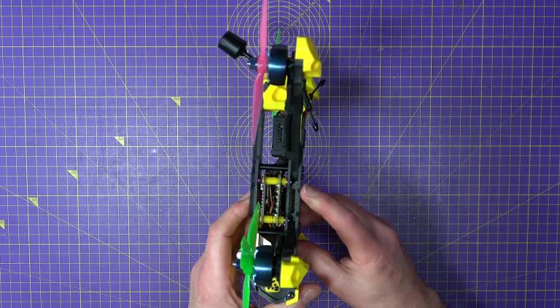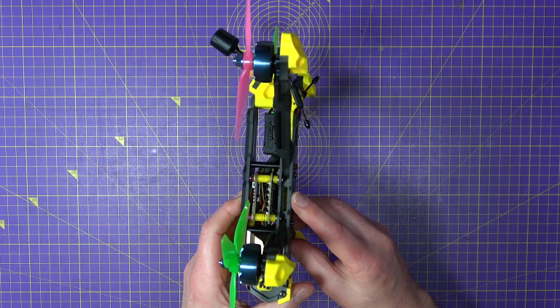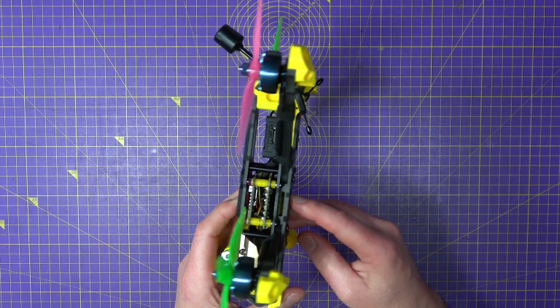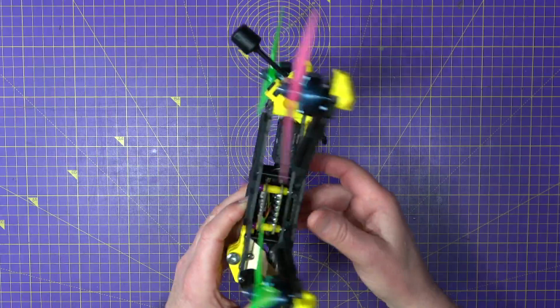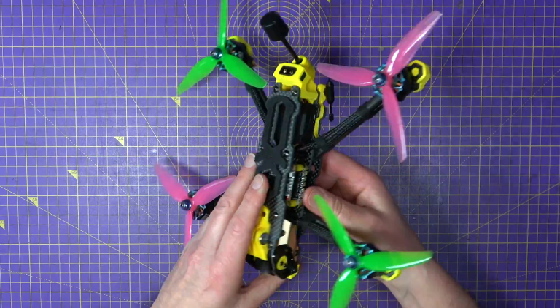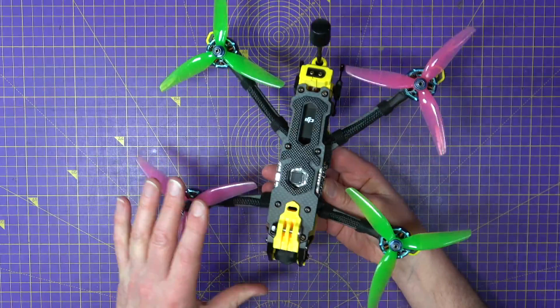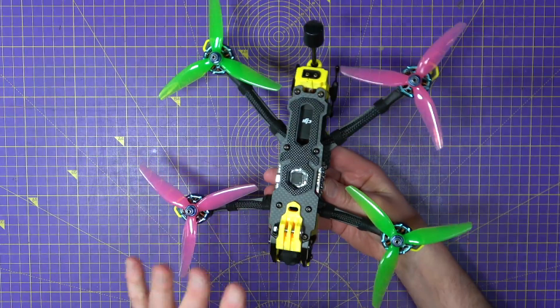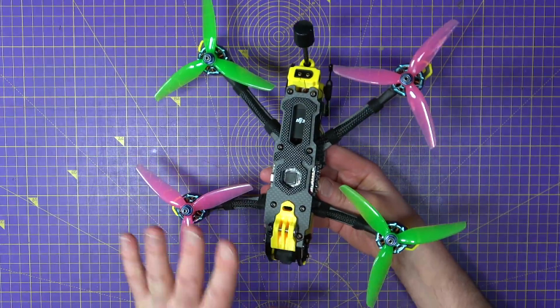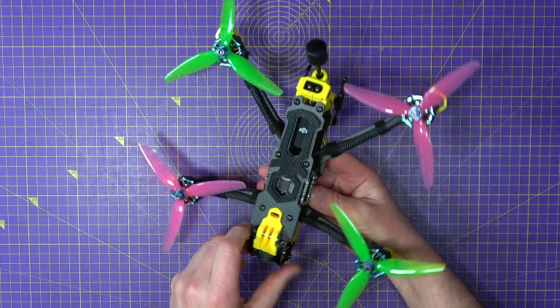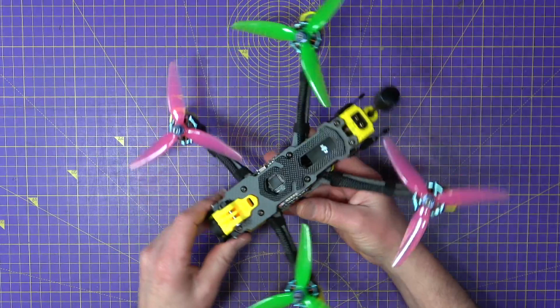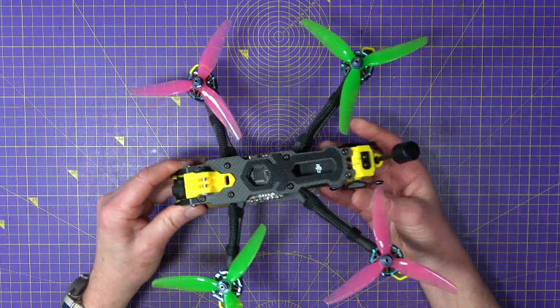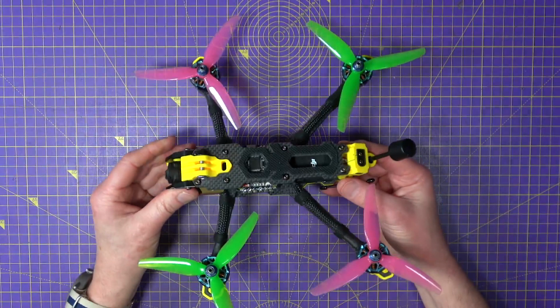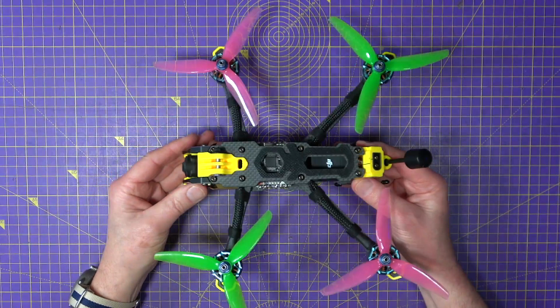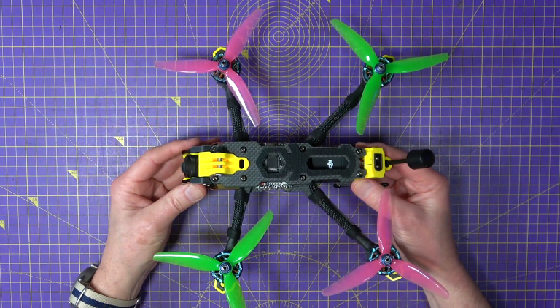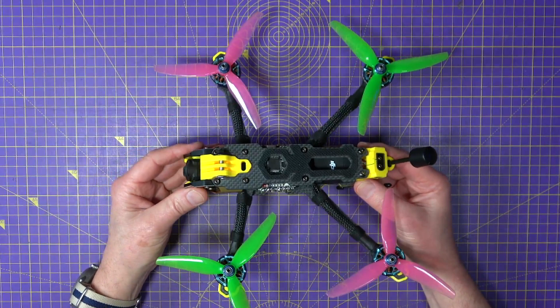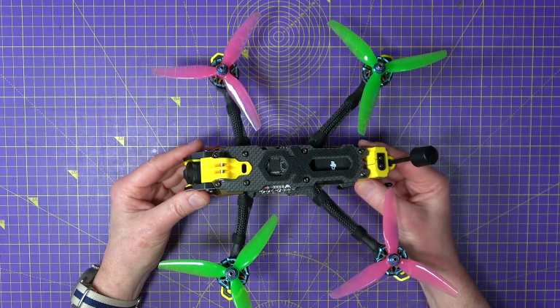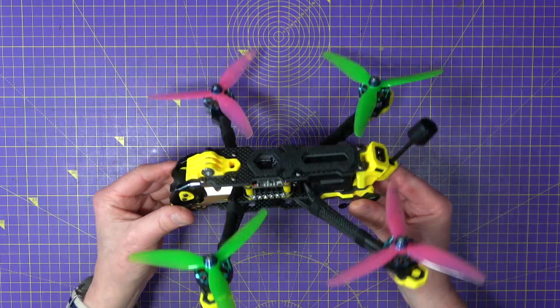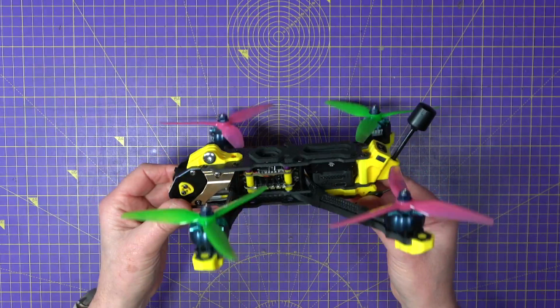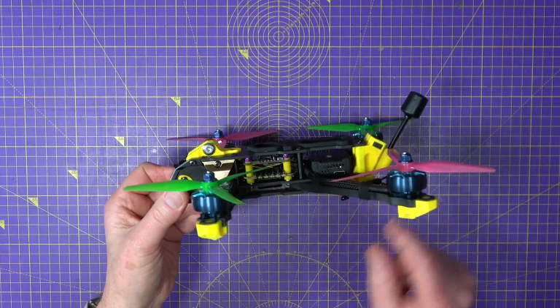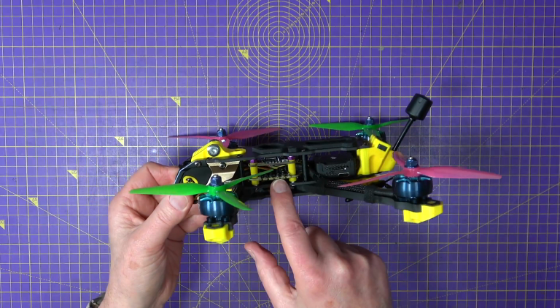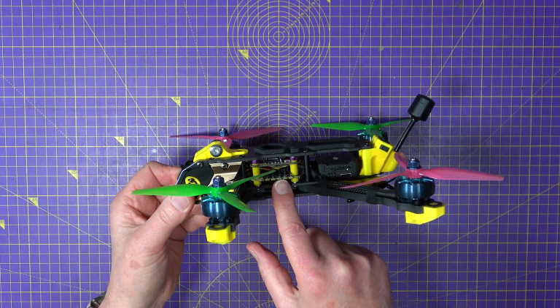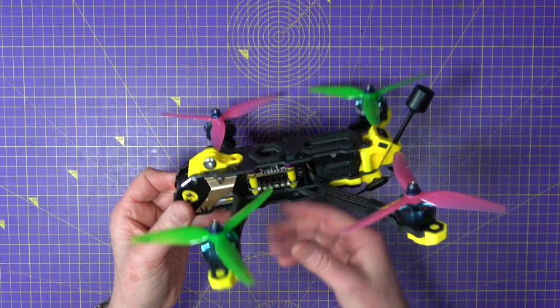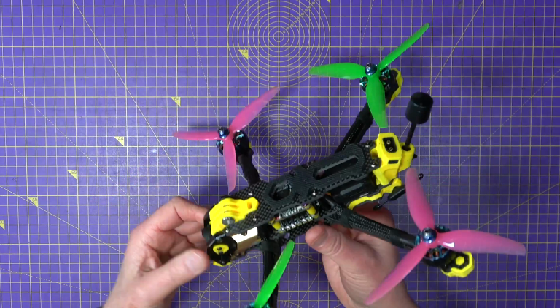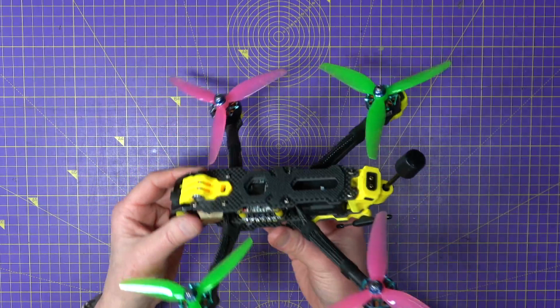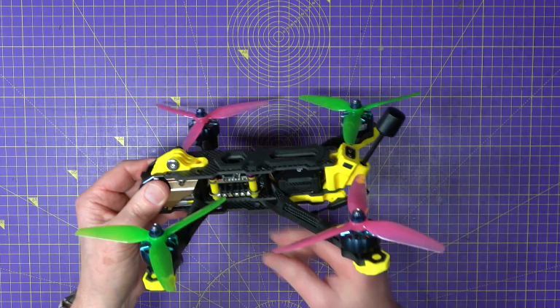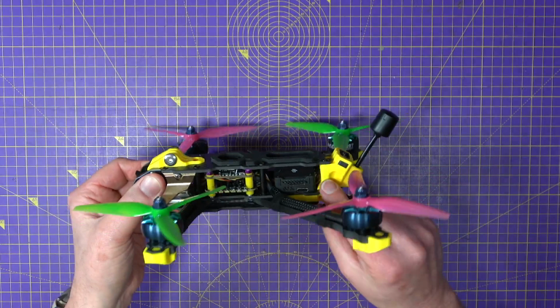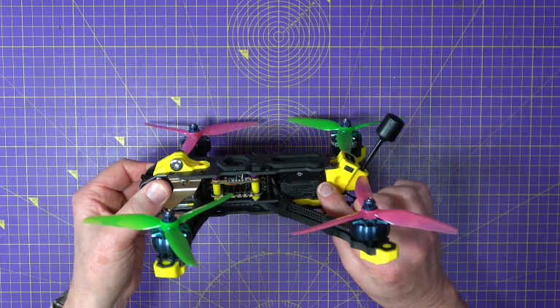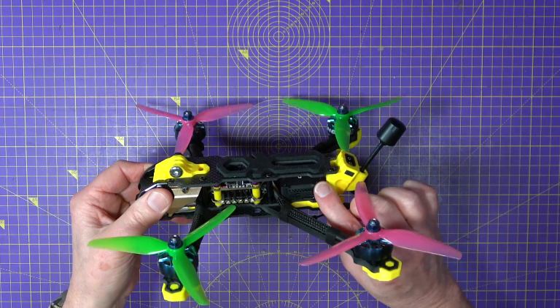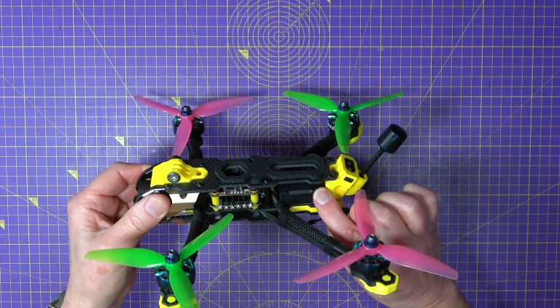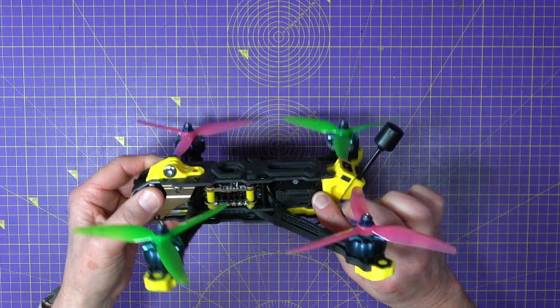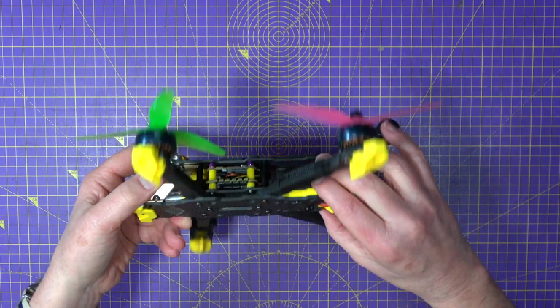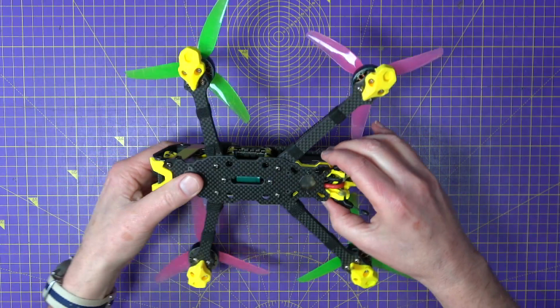I'll put some images that I did while I was building this so you can get a closer look at what's going on. It's all soft mounted, and then in the back here there is the O3 air unit which fits in —